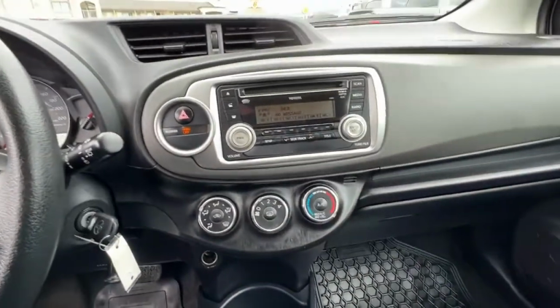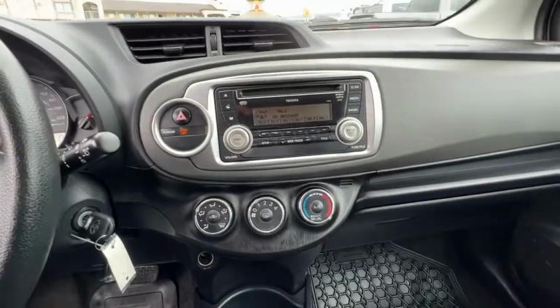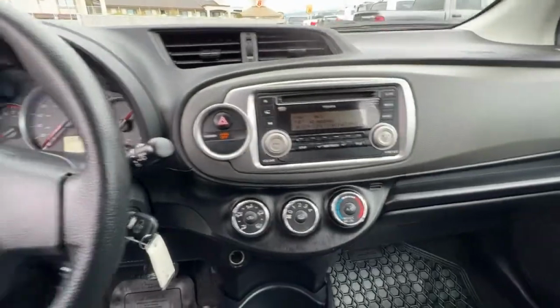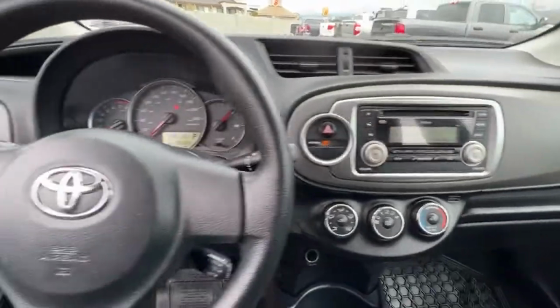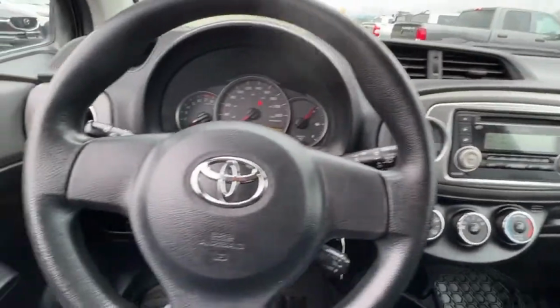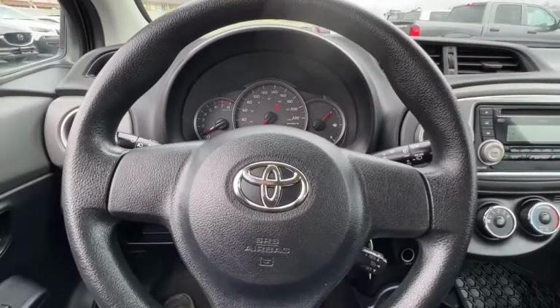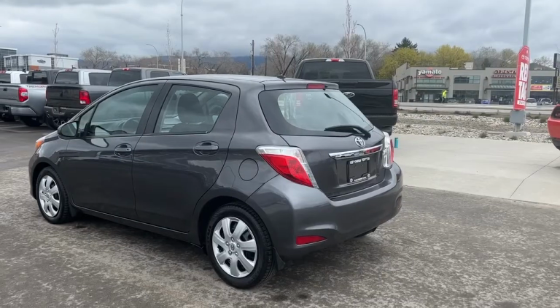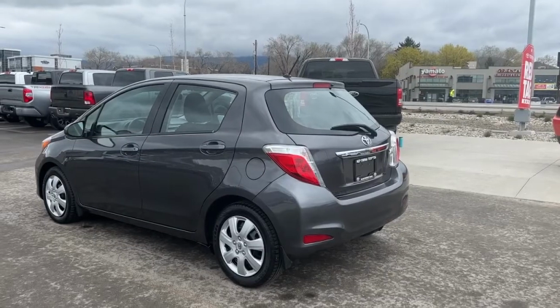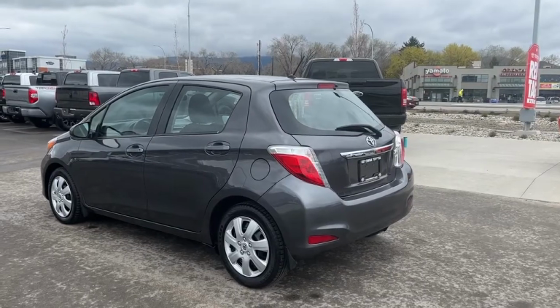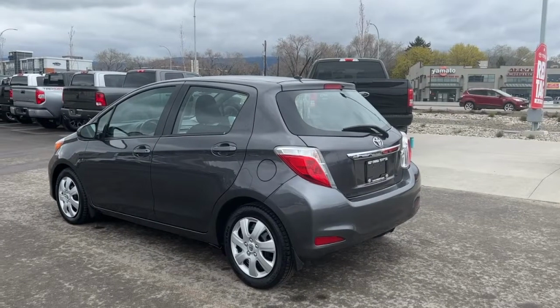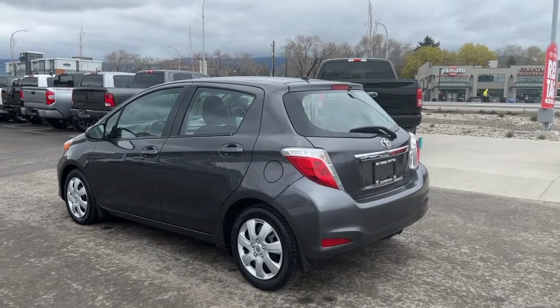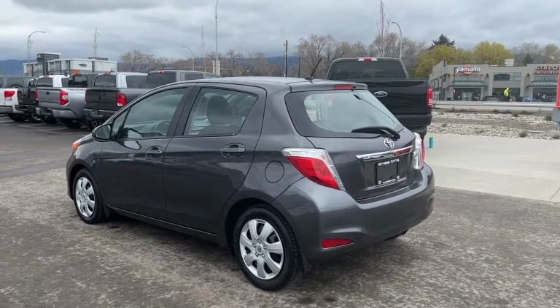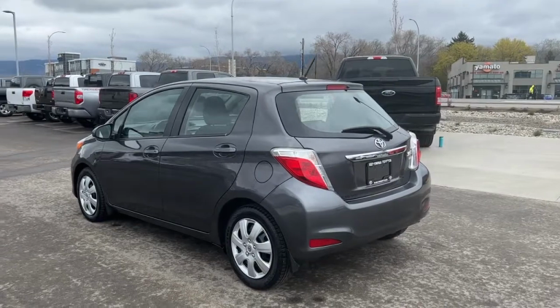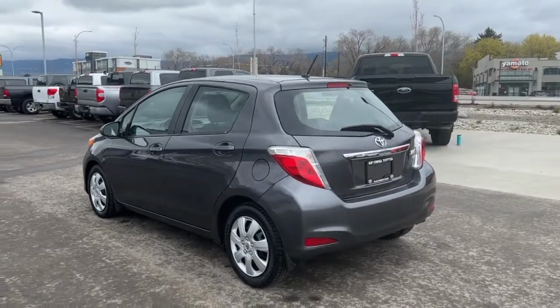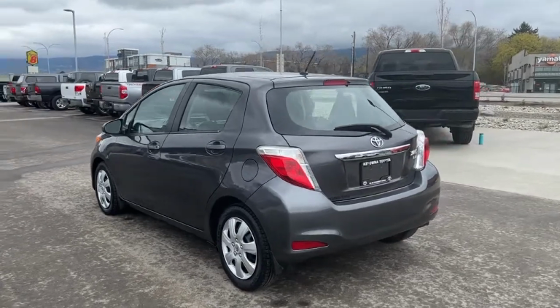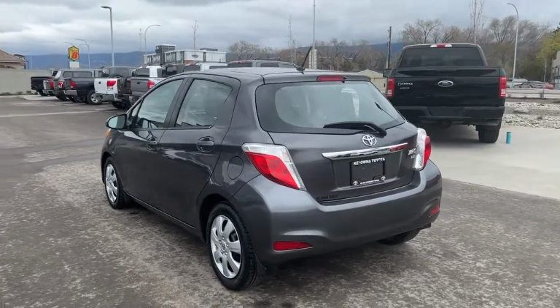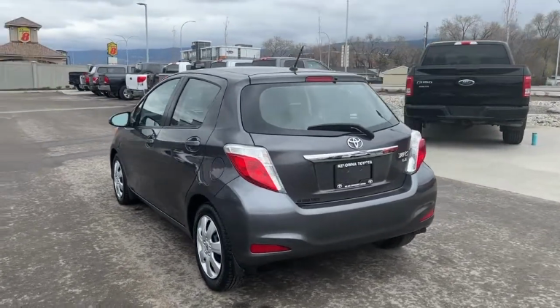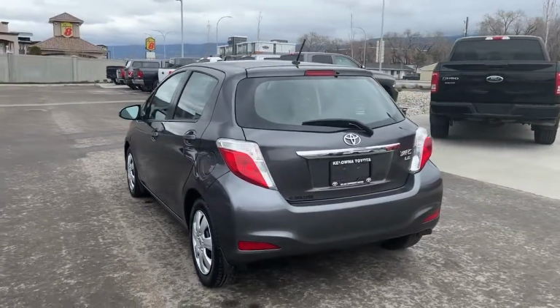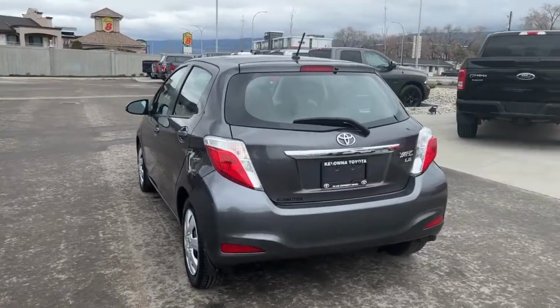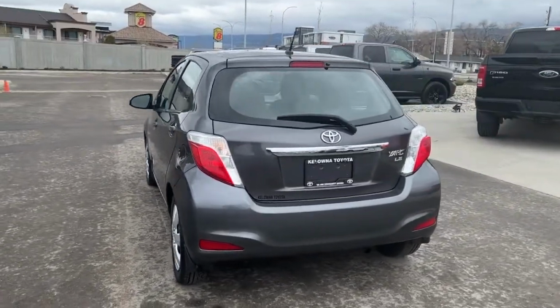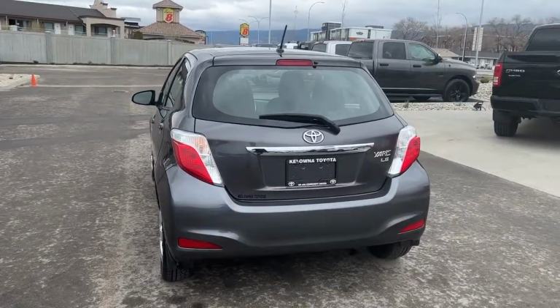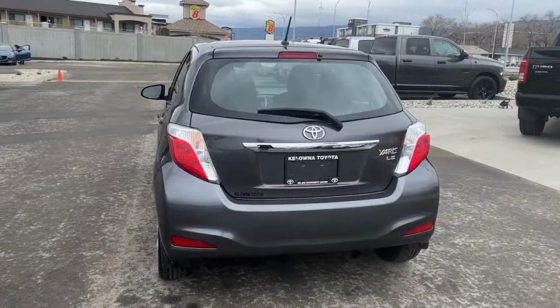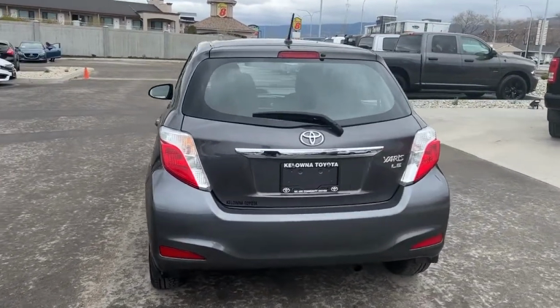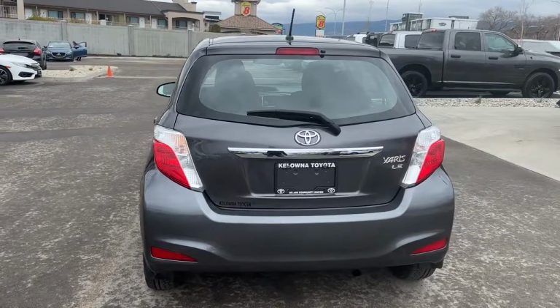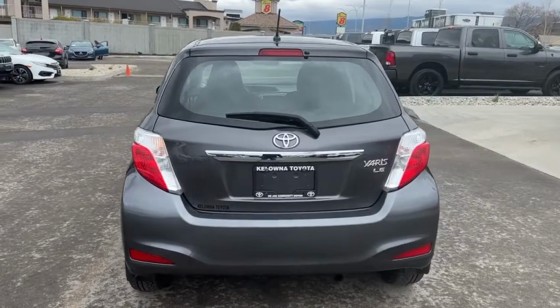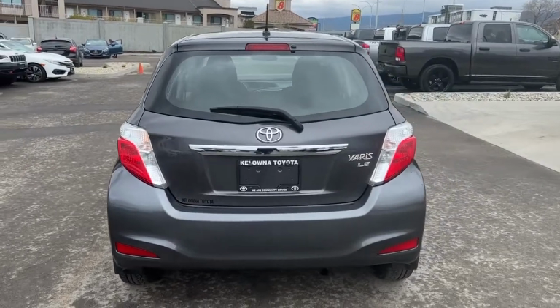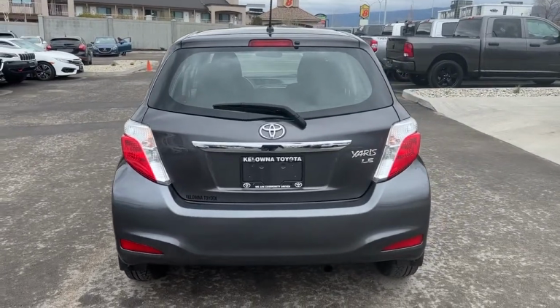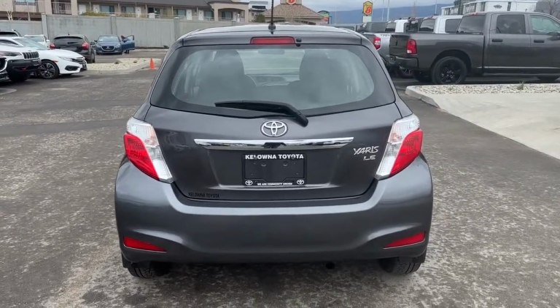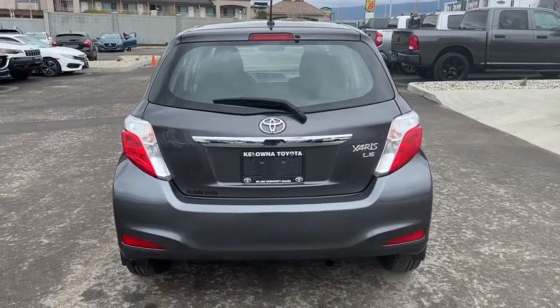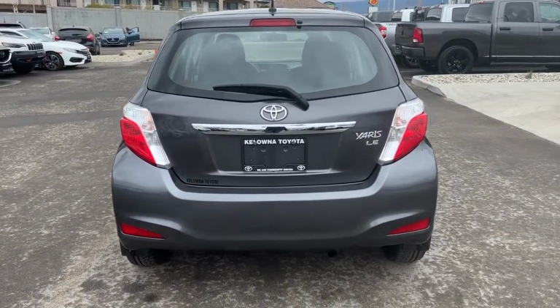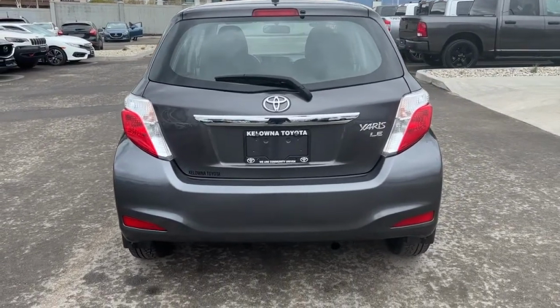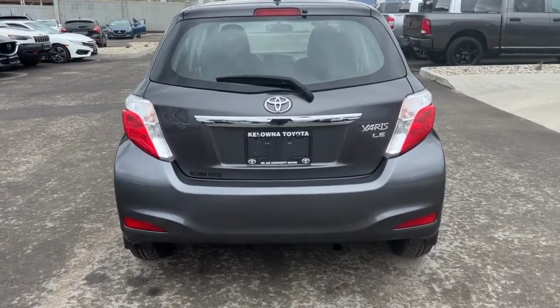So let's hop out and take a walk around the back. Moving around back we've got our rear mounted antenna and our back wiper blade, and here we're going to find our Toyota Yaris LE badging as well as black trim around the windows and chrome trim right down here.